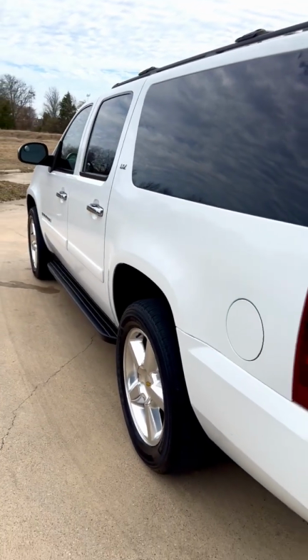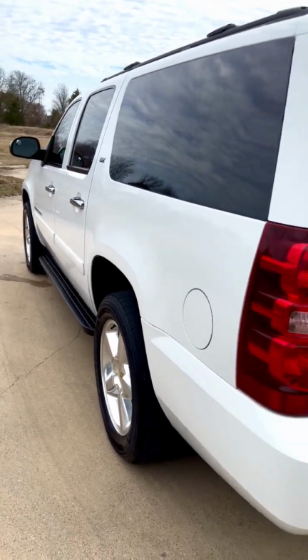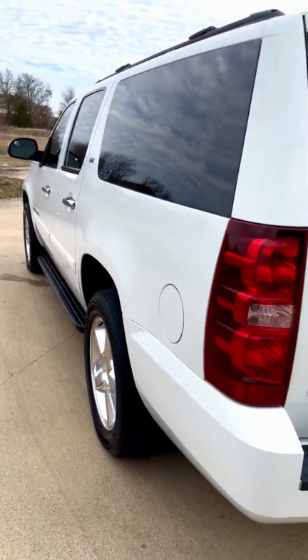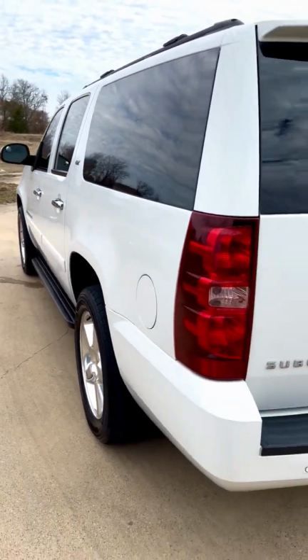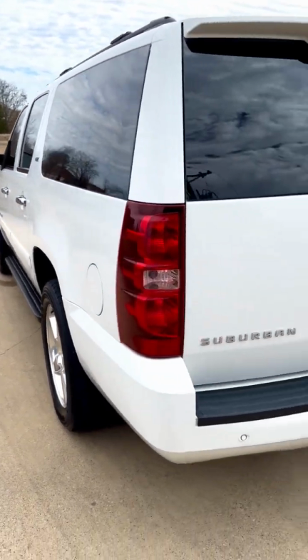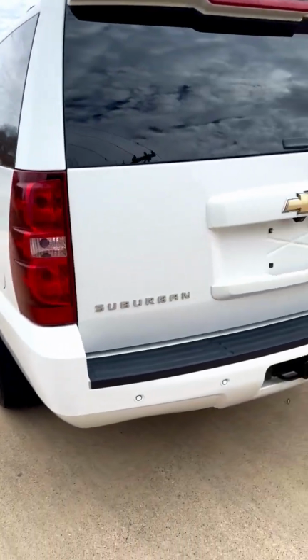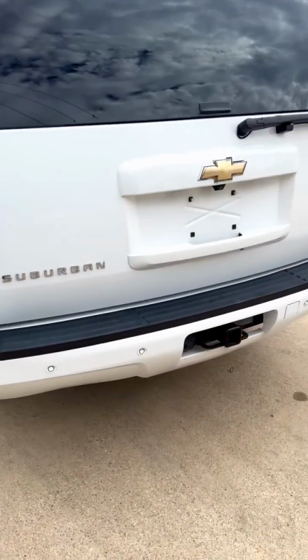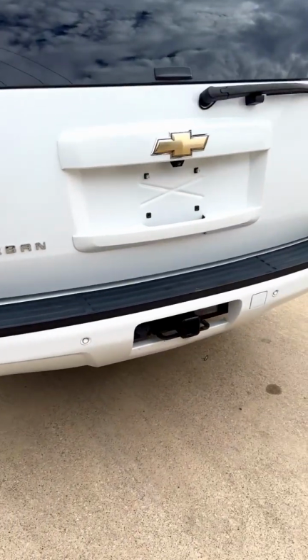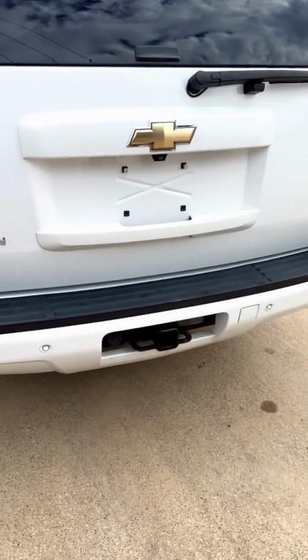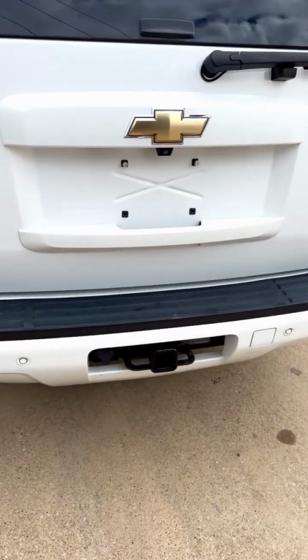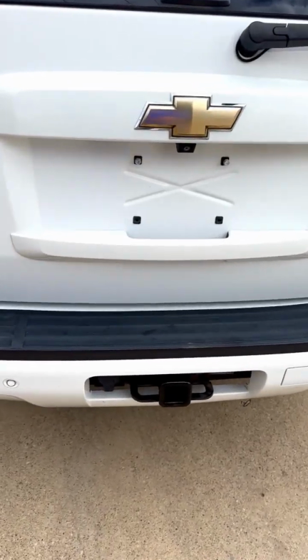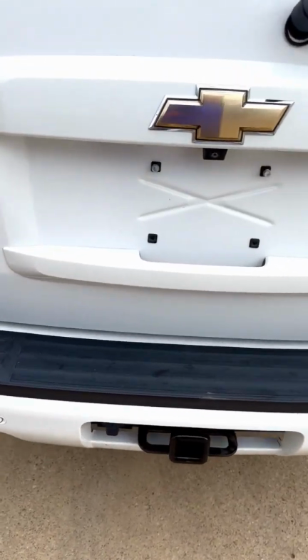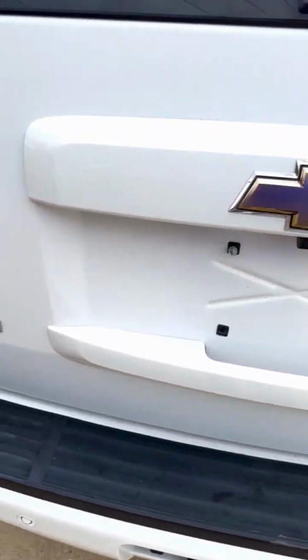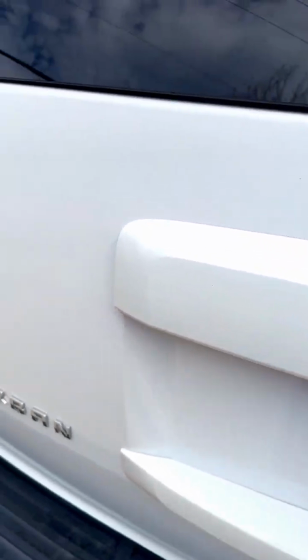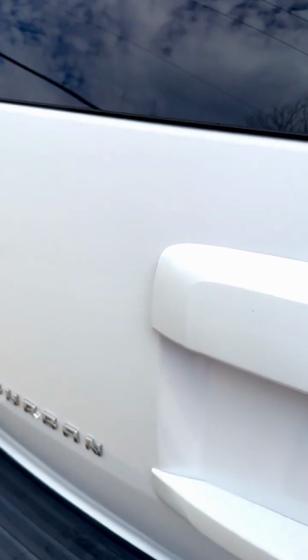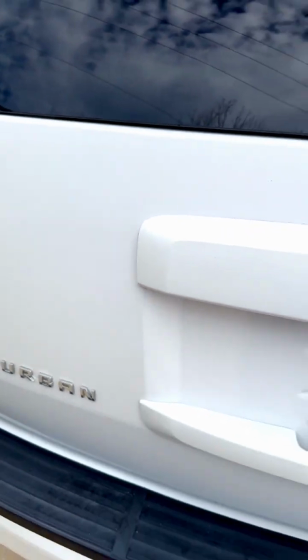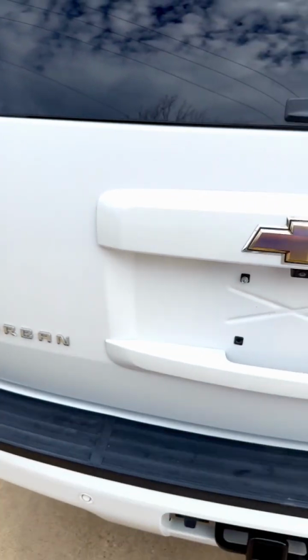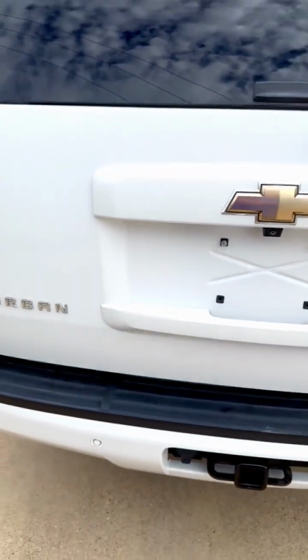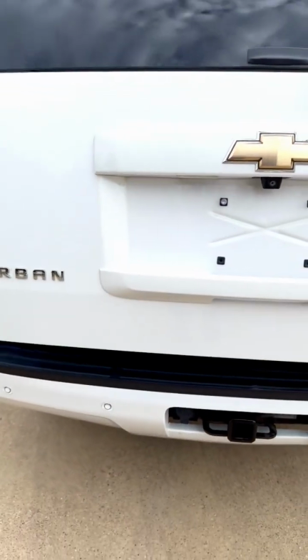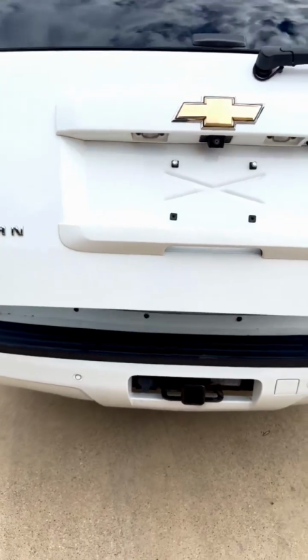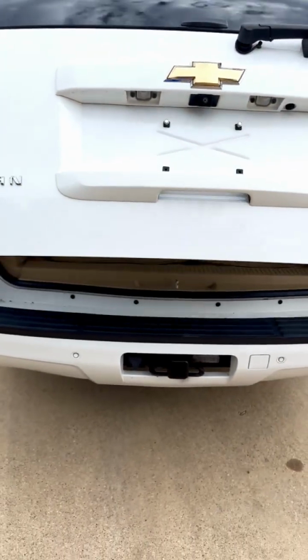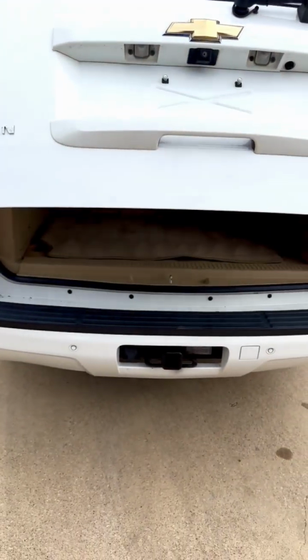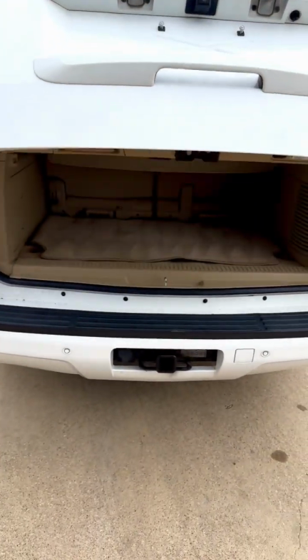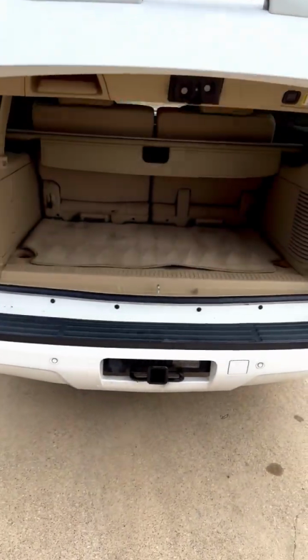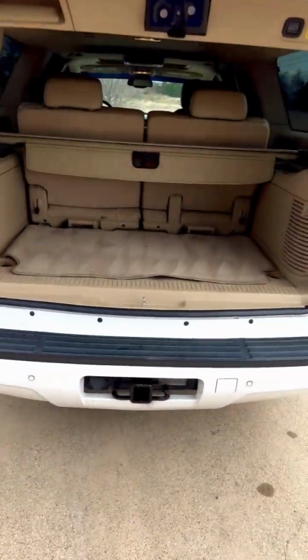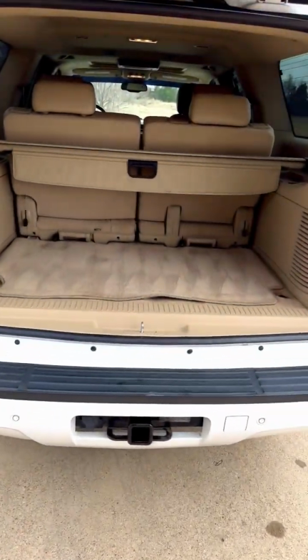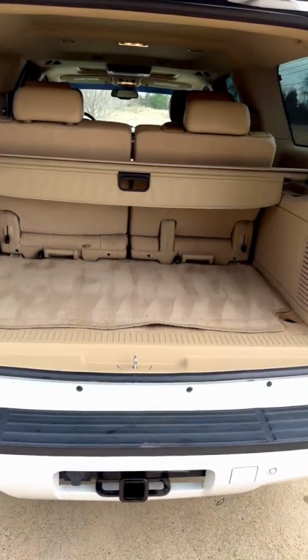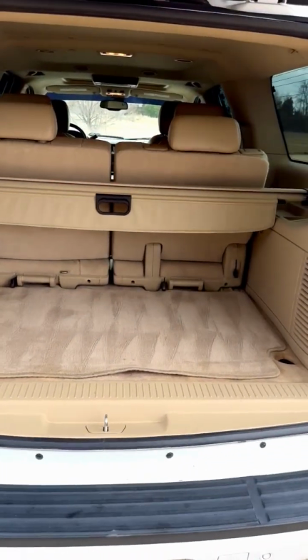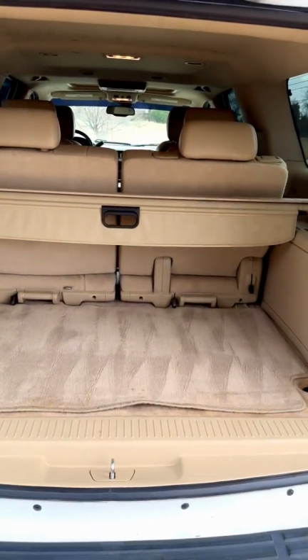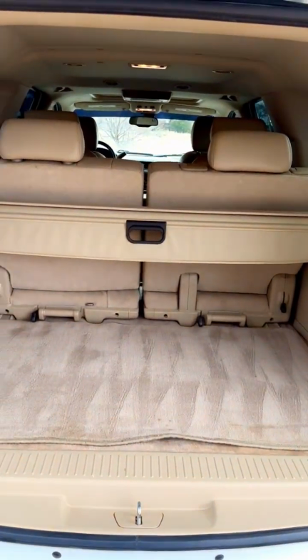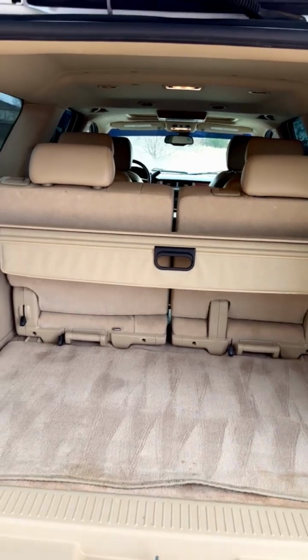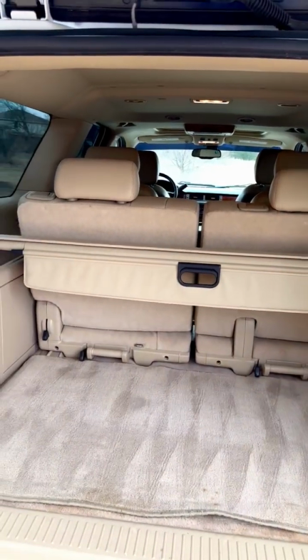You won't even find a door ding on this thing. It has a tow package, power row liftgate, and power folding third row.